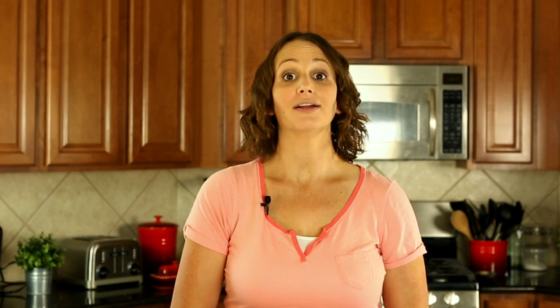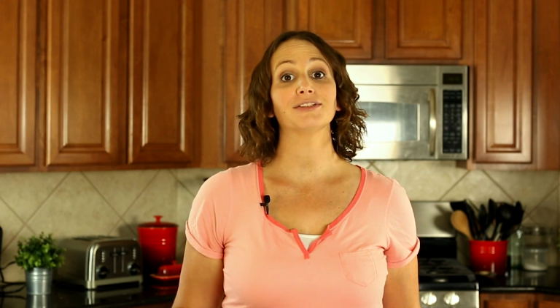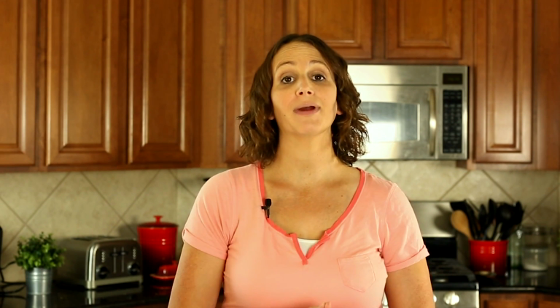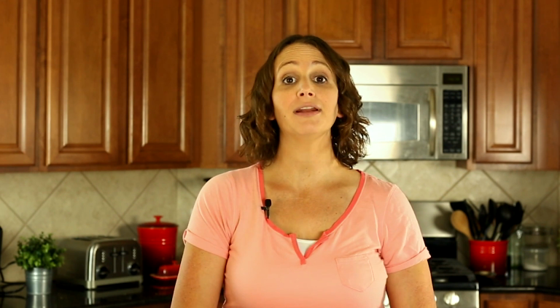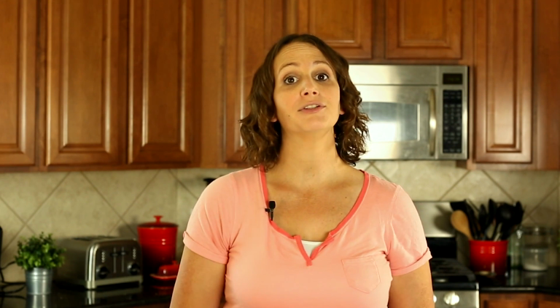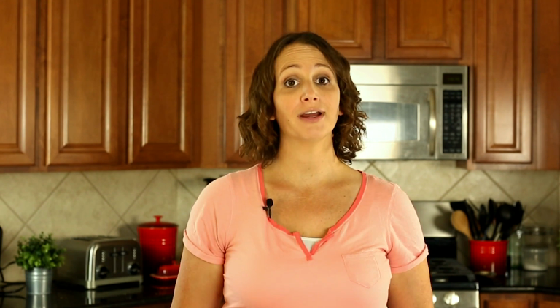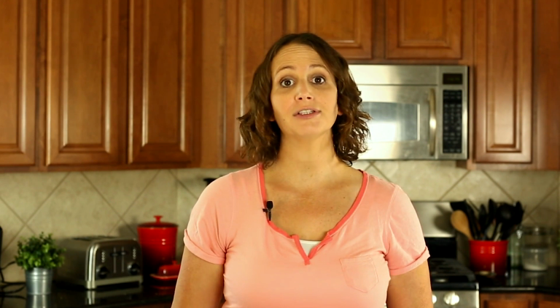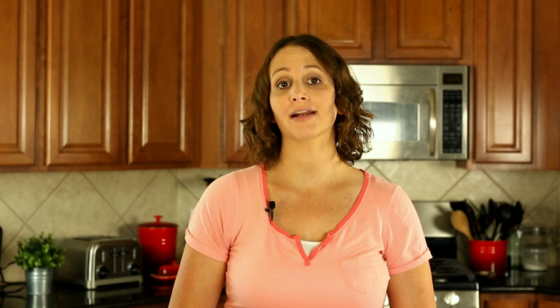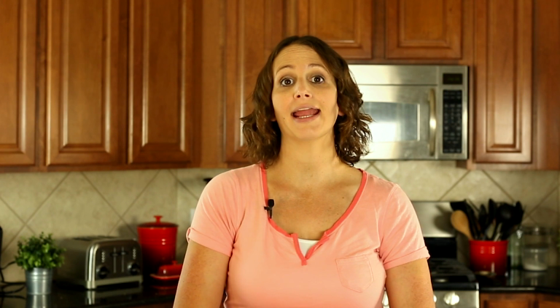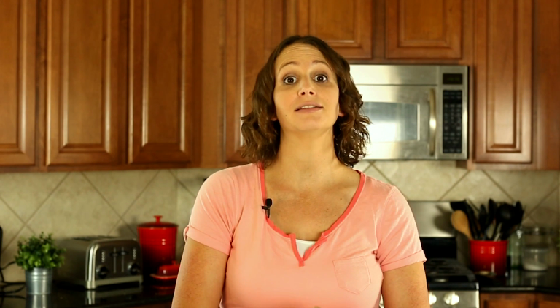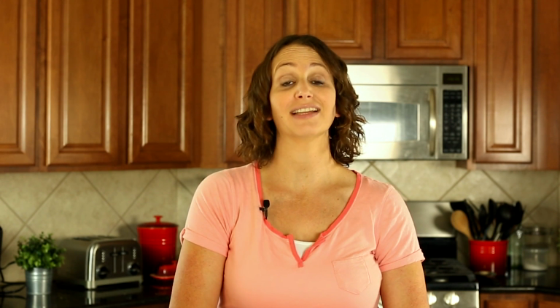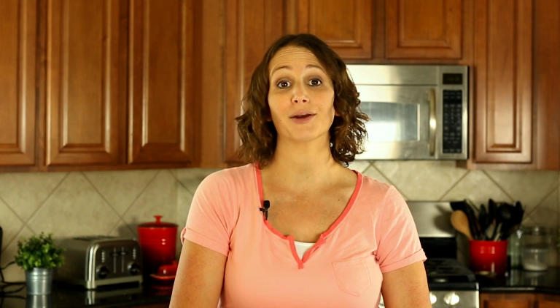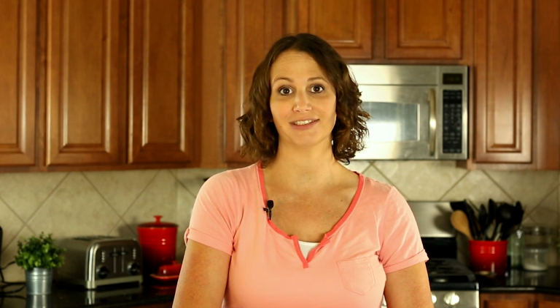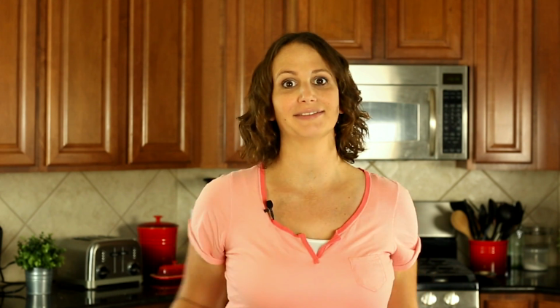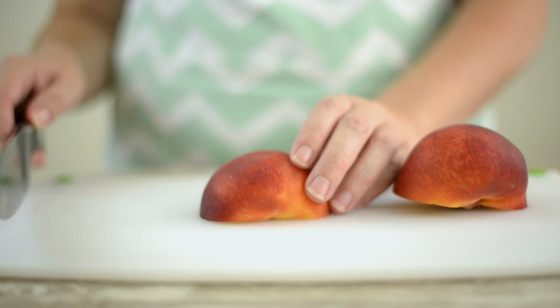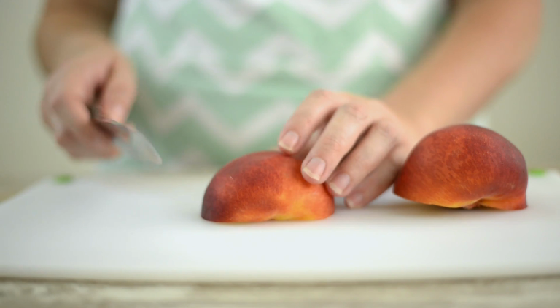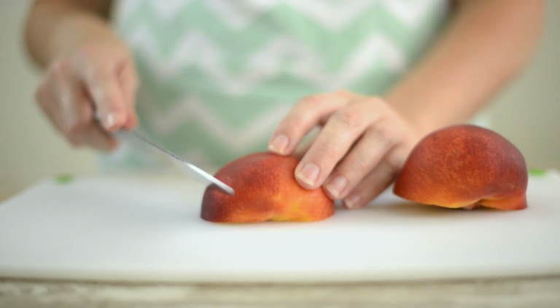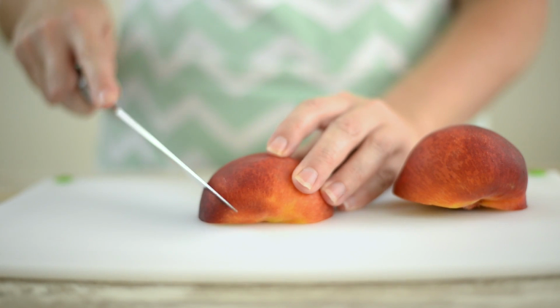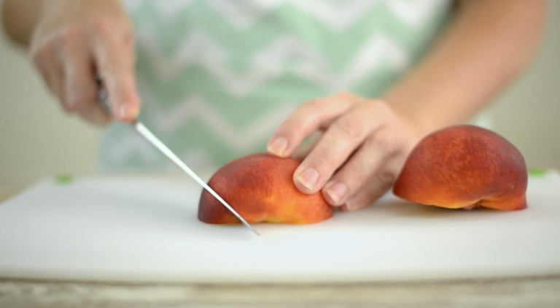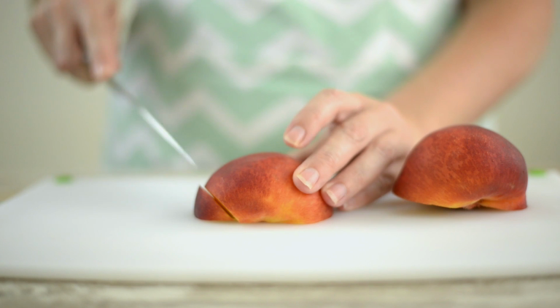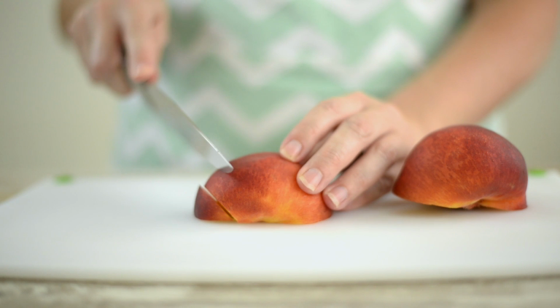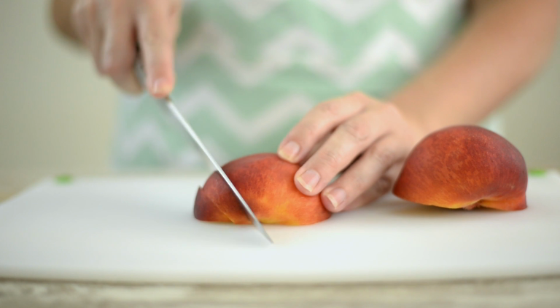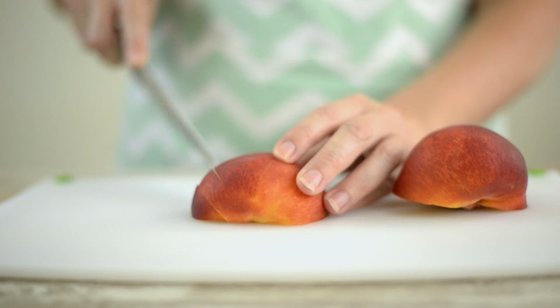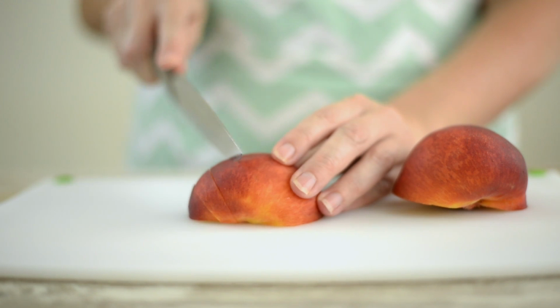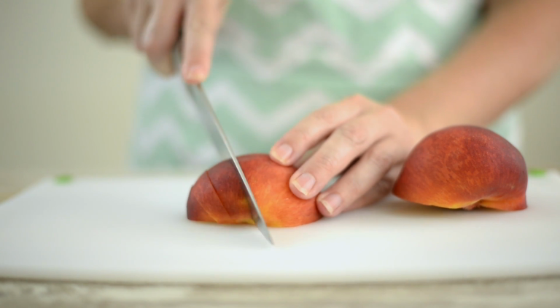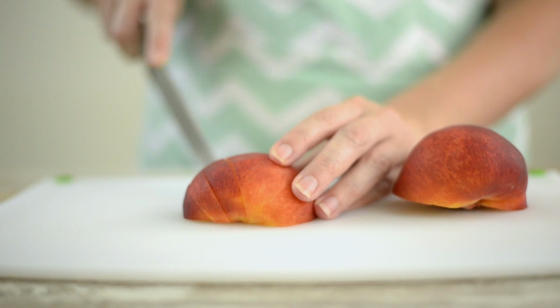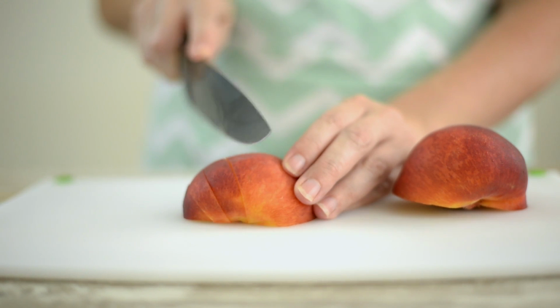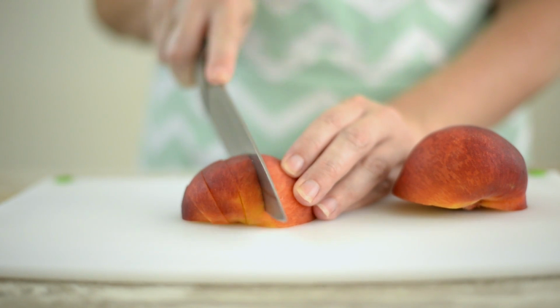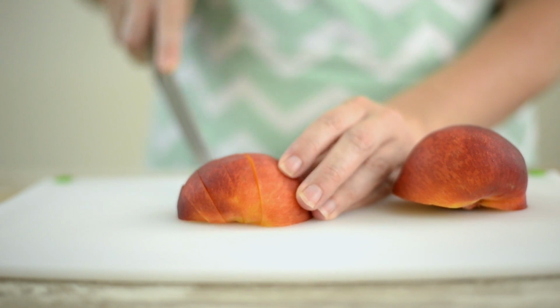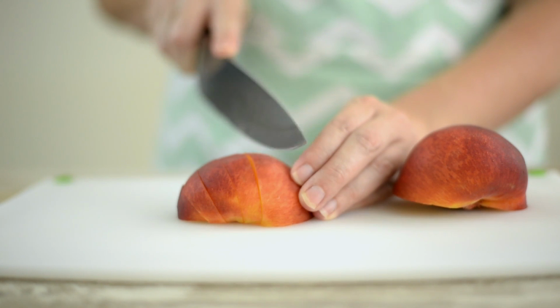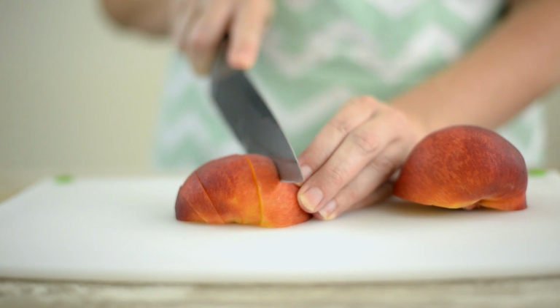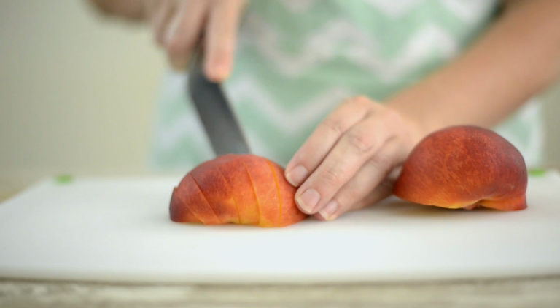We're gonna start by preheating our oven to 400 degrees Fahrenheit and start slicing our peaches. Slice the peaches into about a quarter inch thick slices. We want them to be relatively thick so they hold up when they're baked. No need to remove the skin.